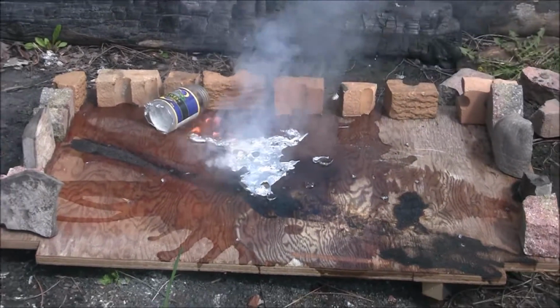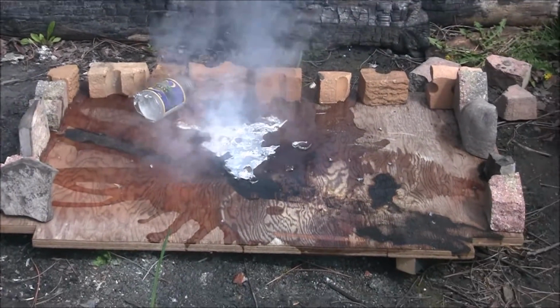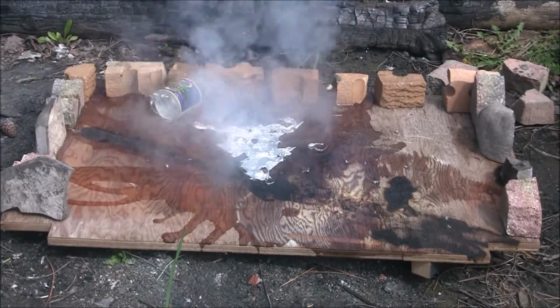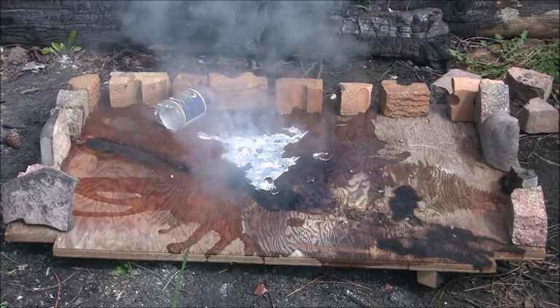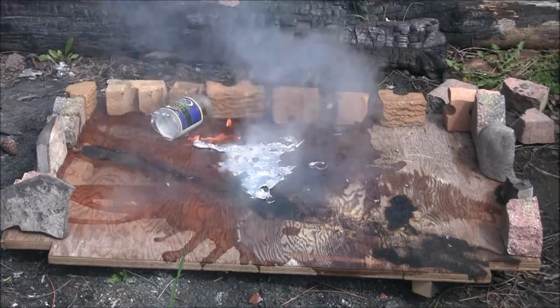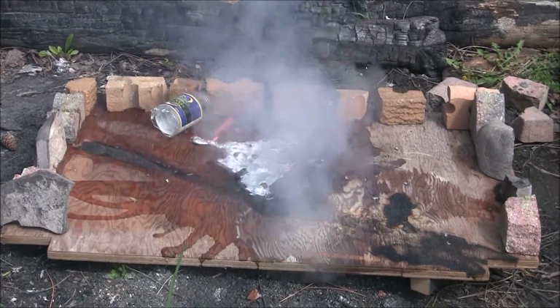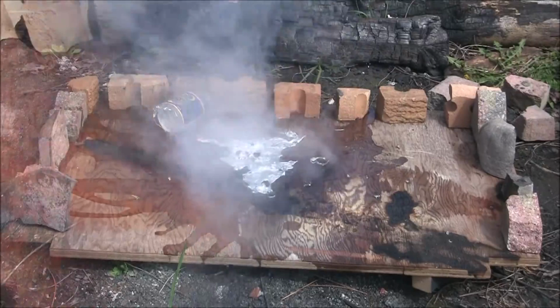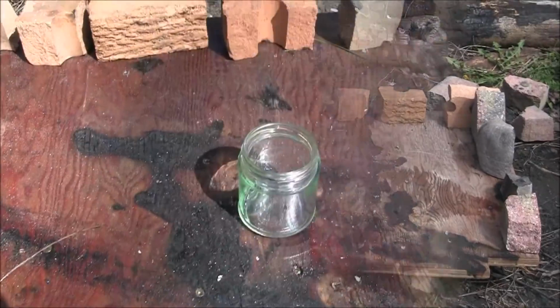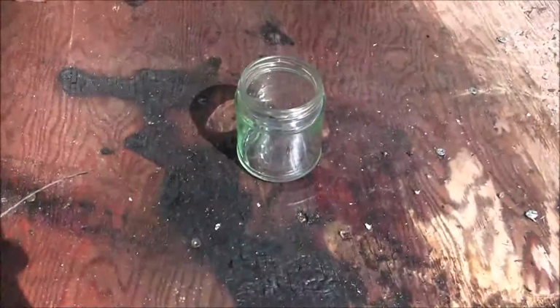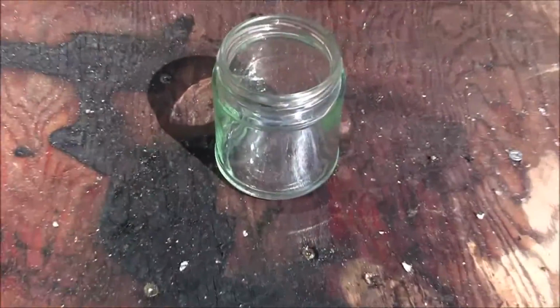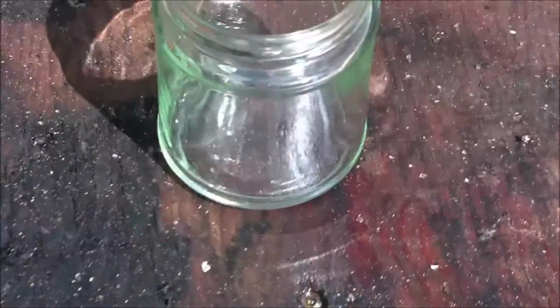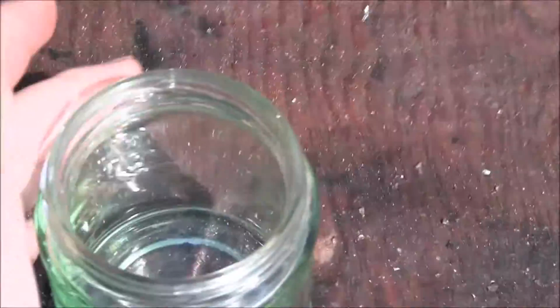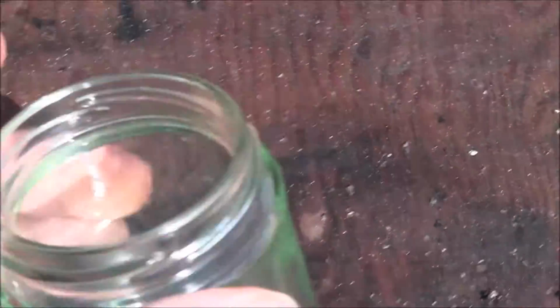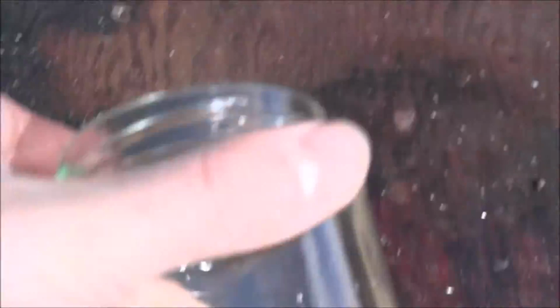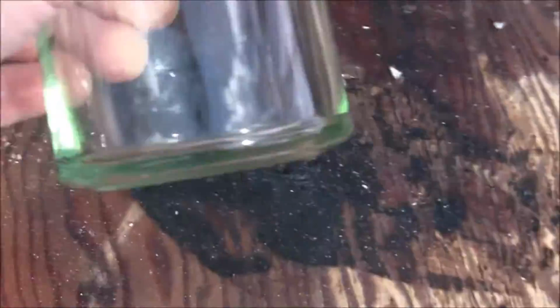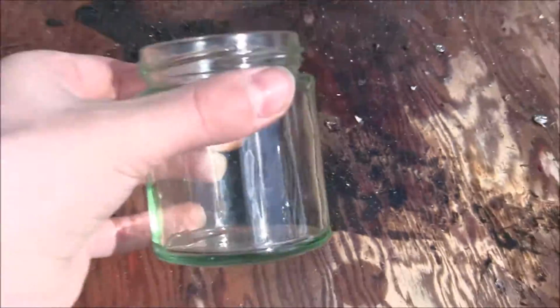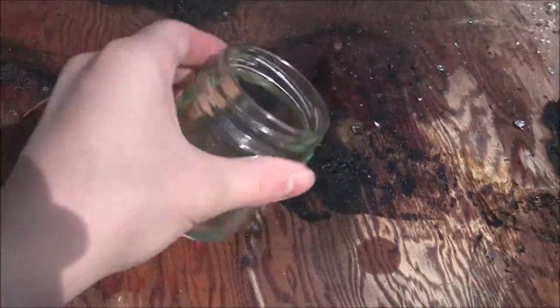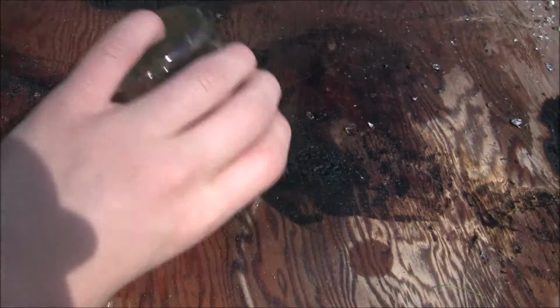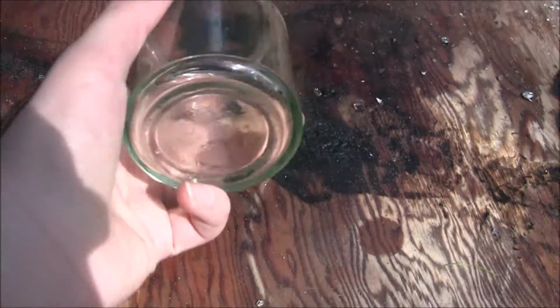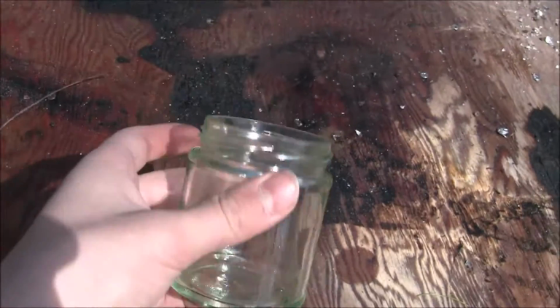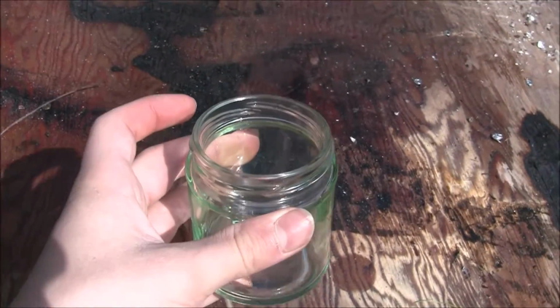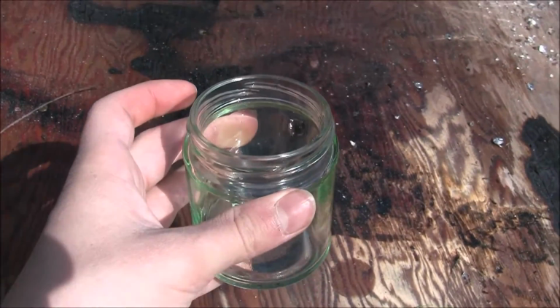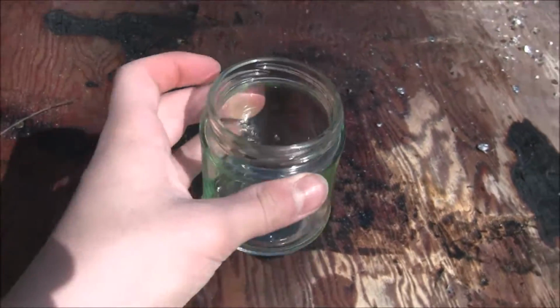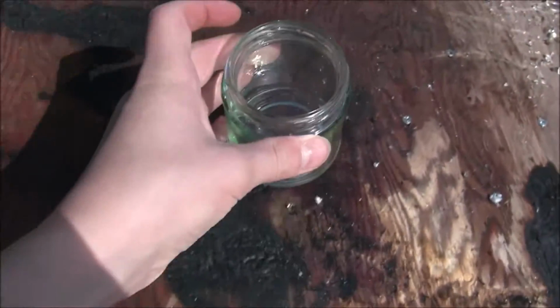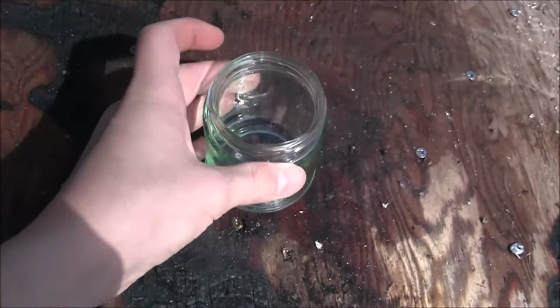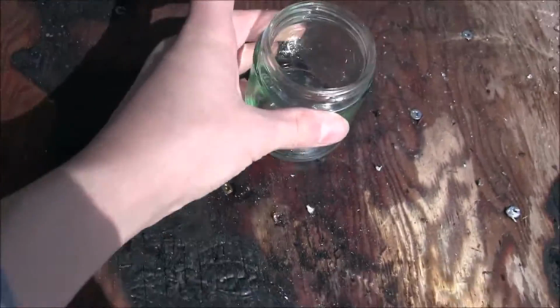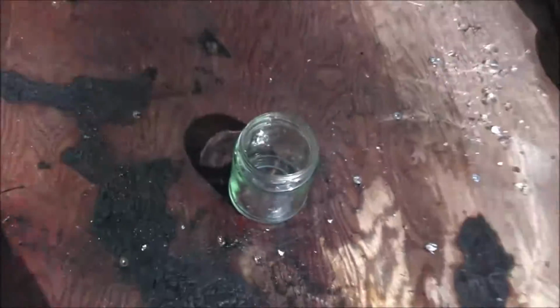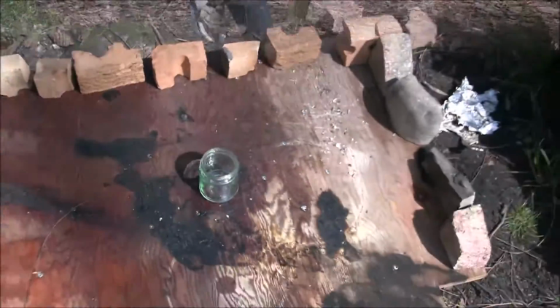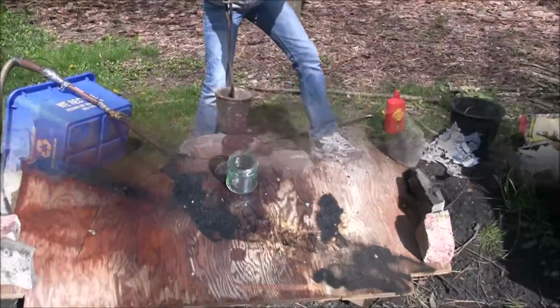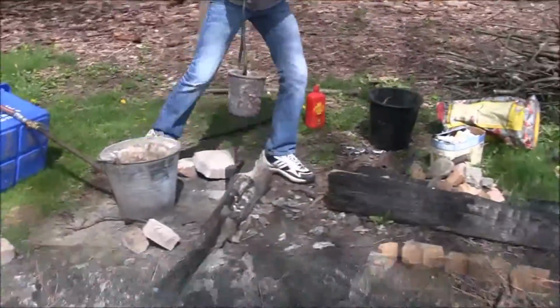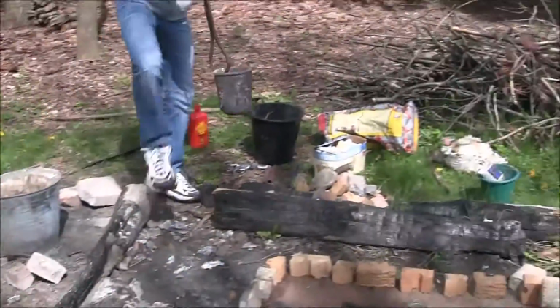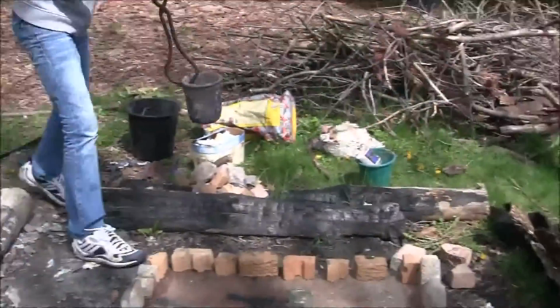Alright, so I think that's enough for glass jars with water in them. For this last experiment I'm just going to try pouring aluminum into this empty glass jar. This has no water in it and I guess we'll find out if it's more or less reactive. So let's try it out.